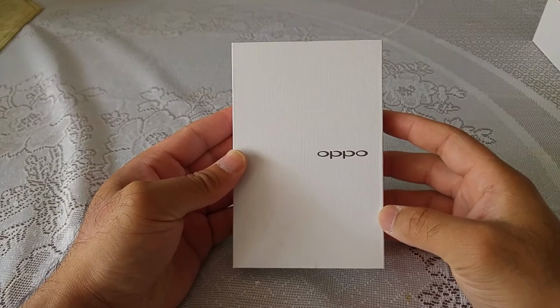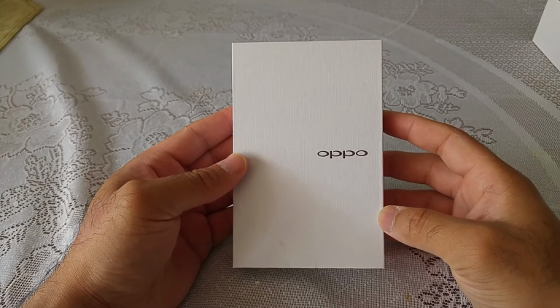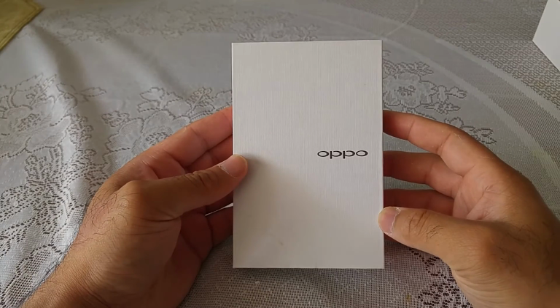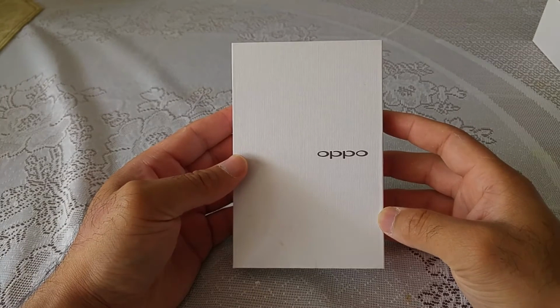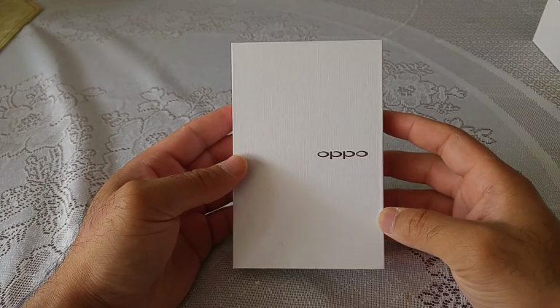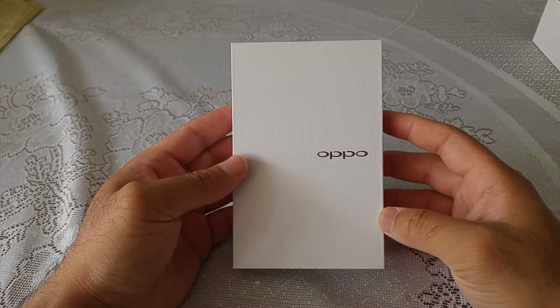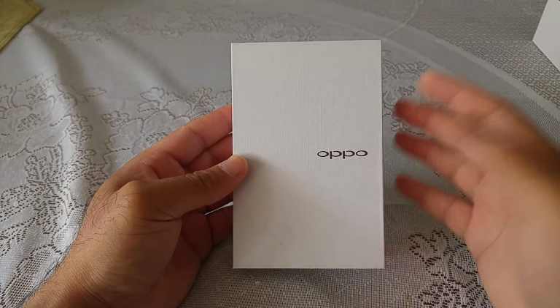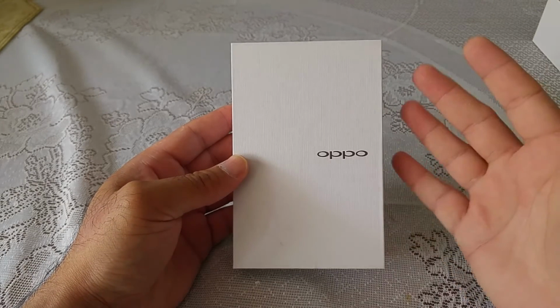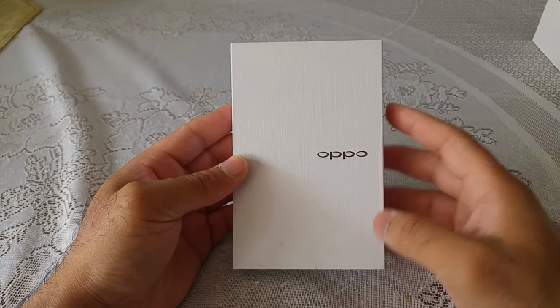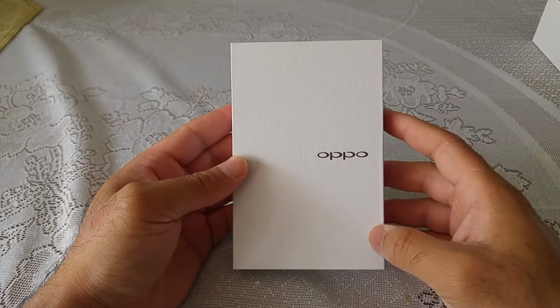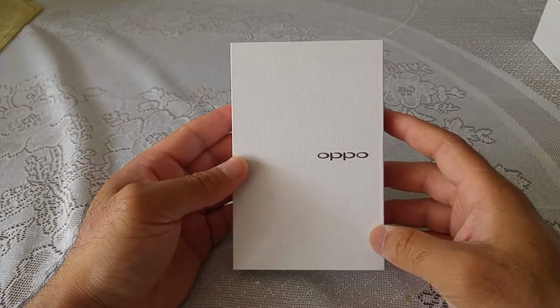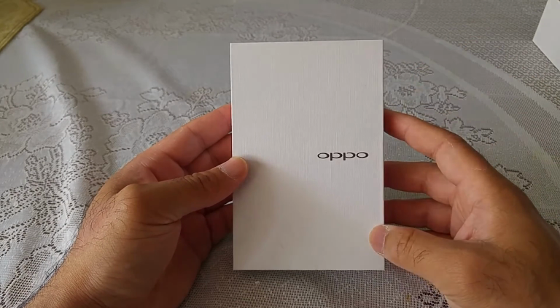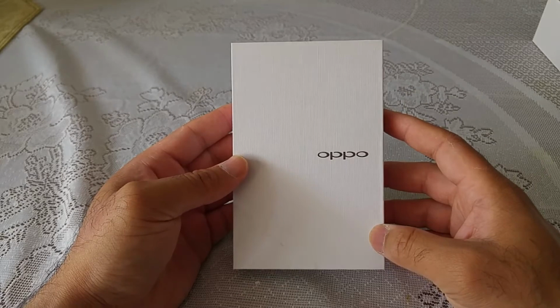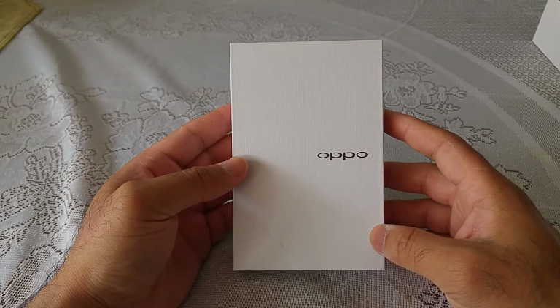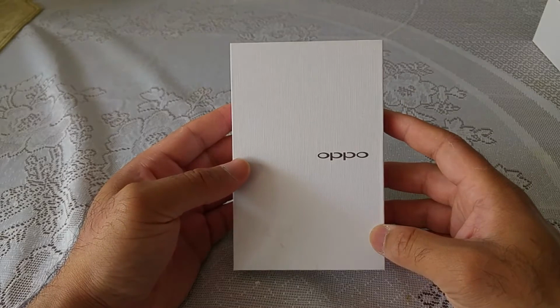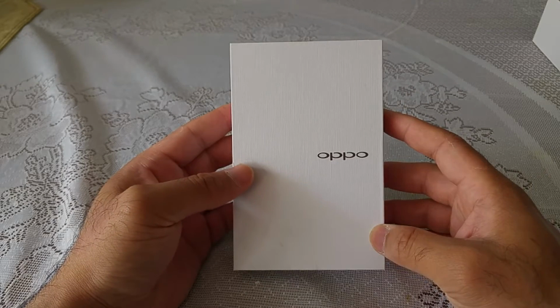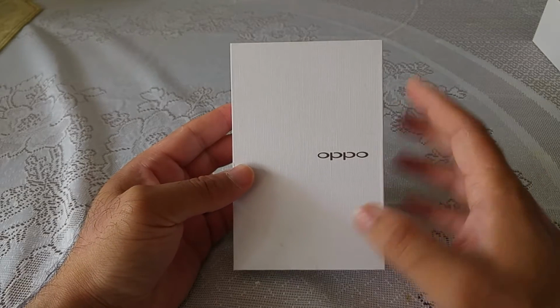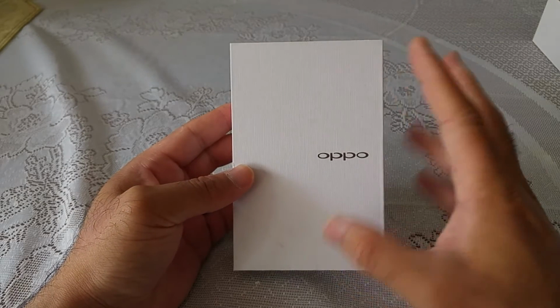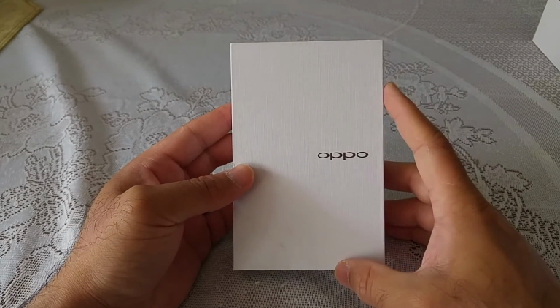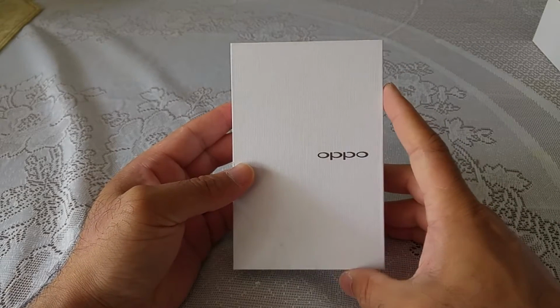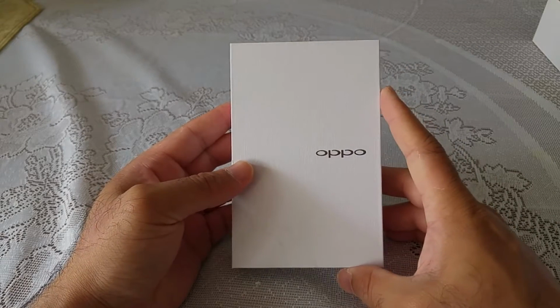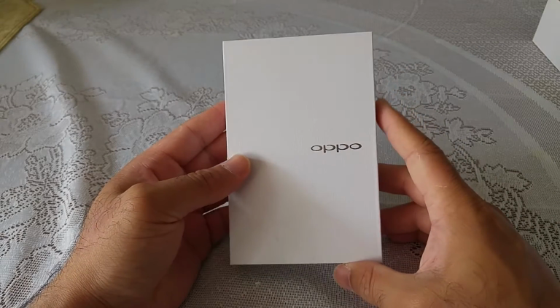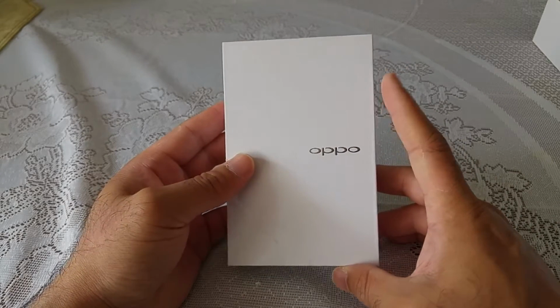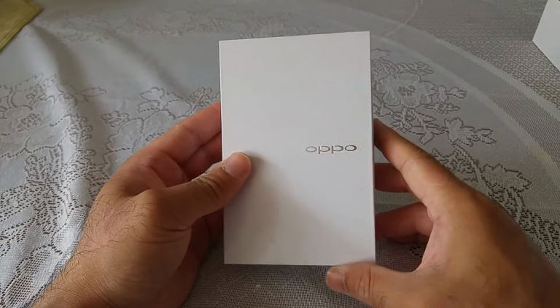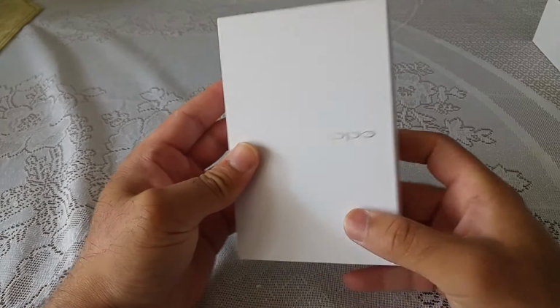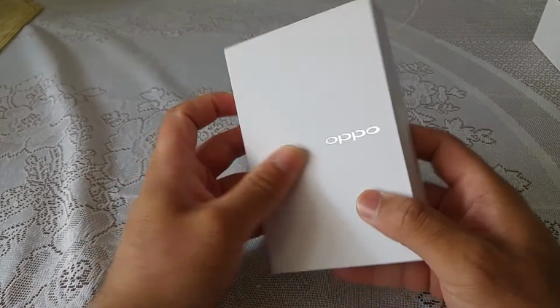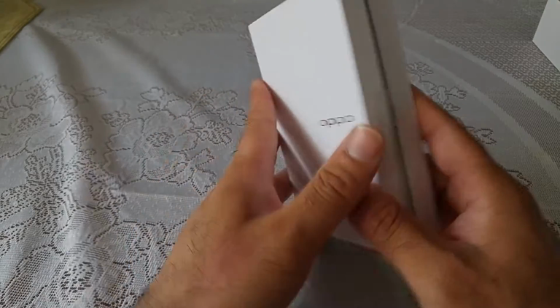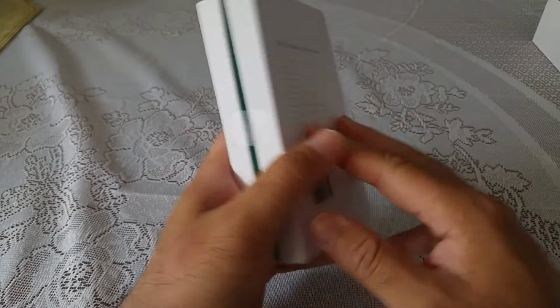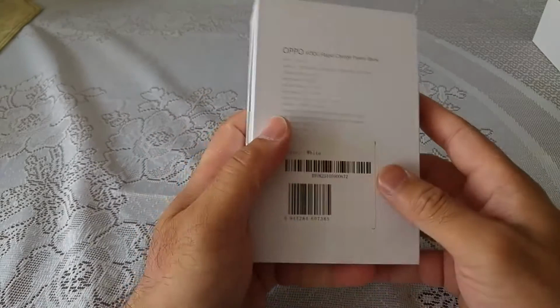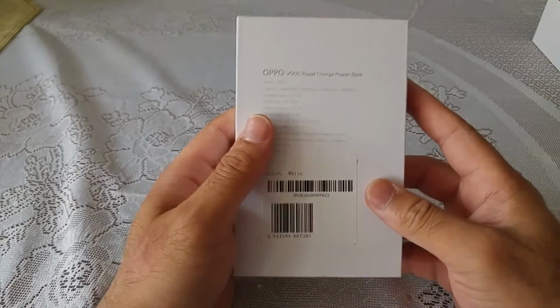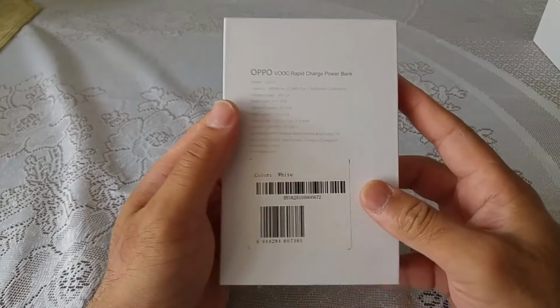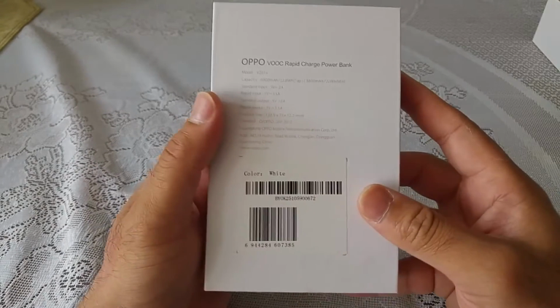Hello YouTube, welcome back to my channel. In my unboxing a little while ago, which you must have seen on YouTube by now, I forgot to tell you guys about this Oppo power bank, which I got delivered along with the phone.